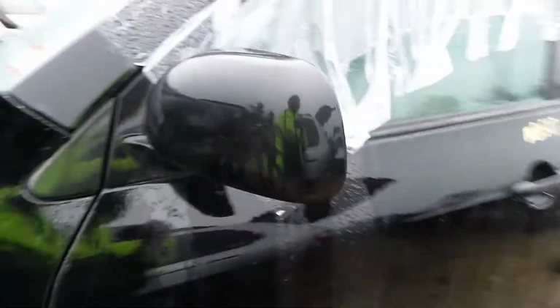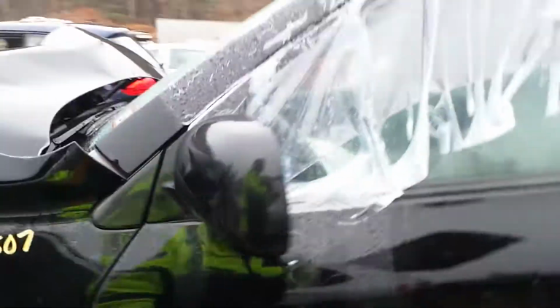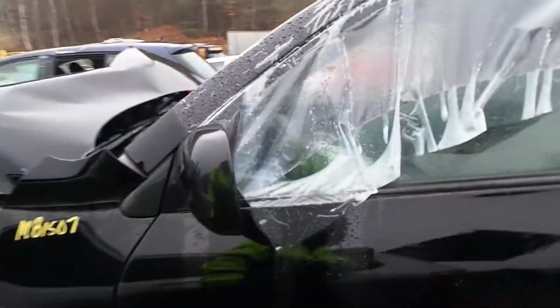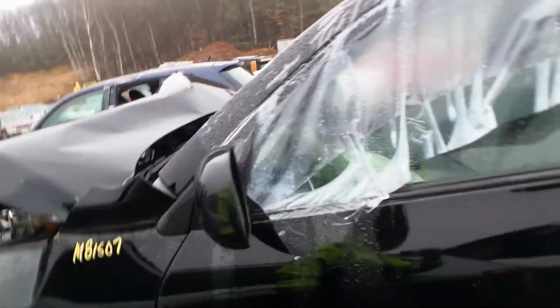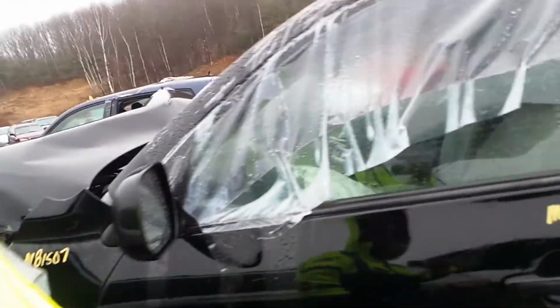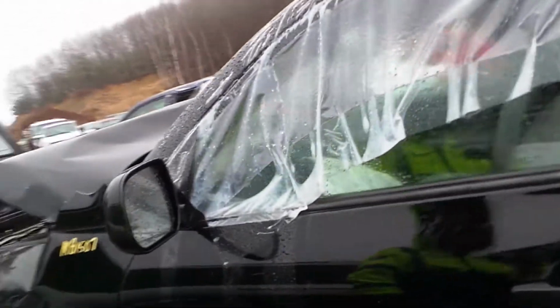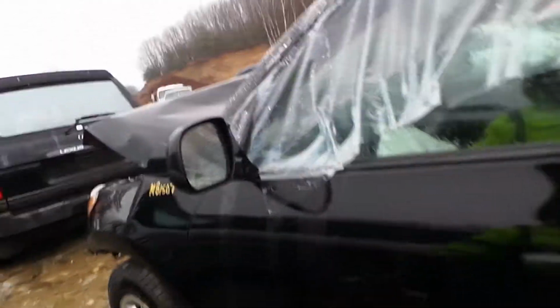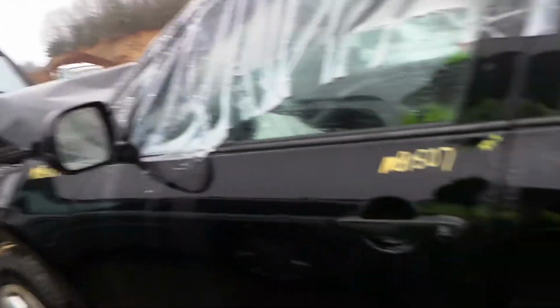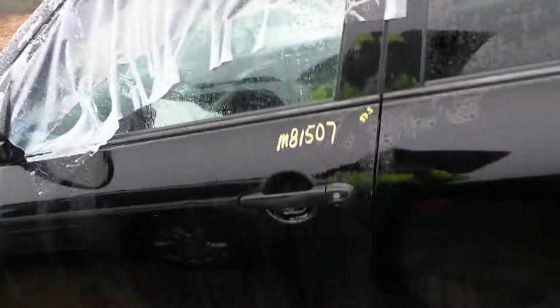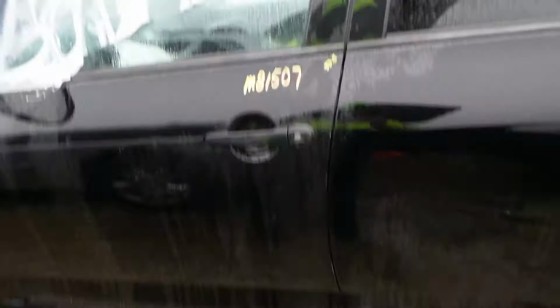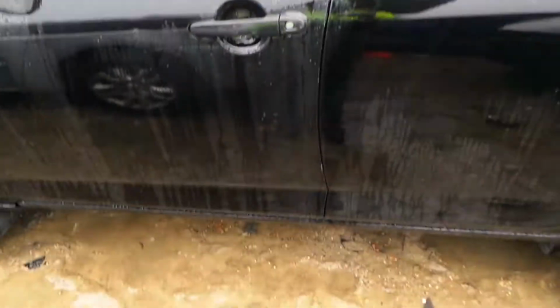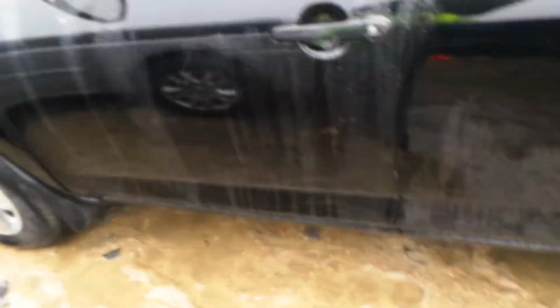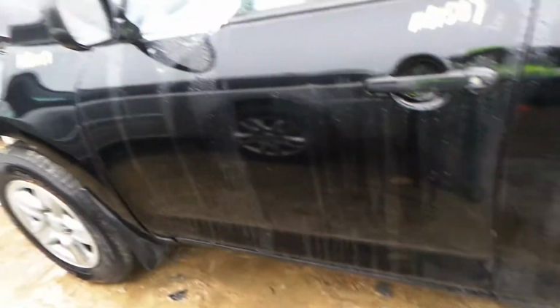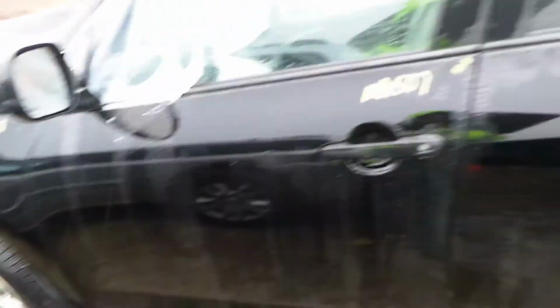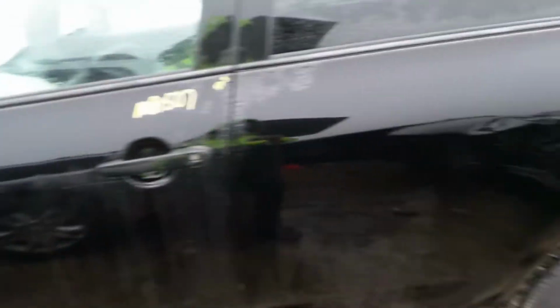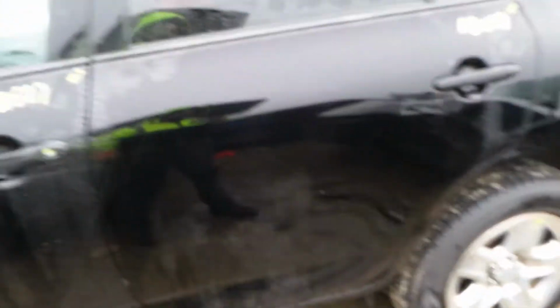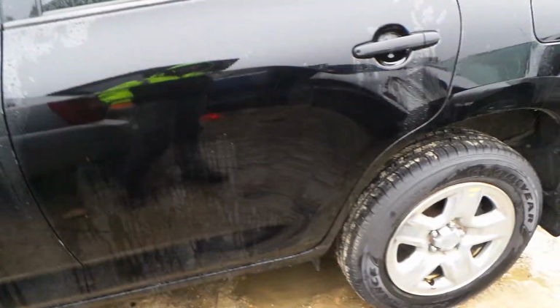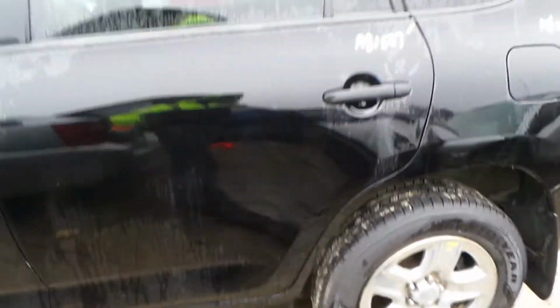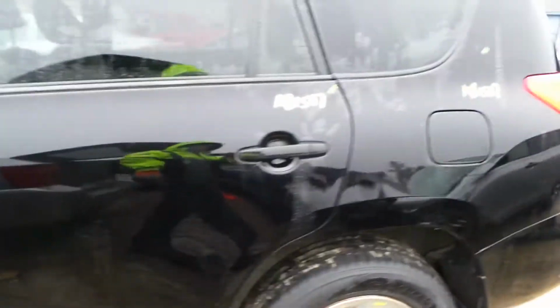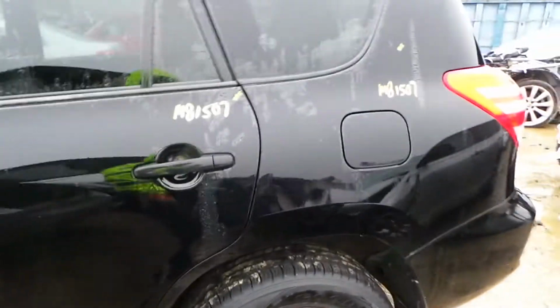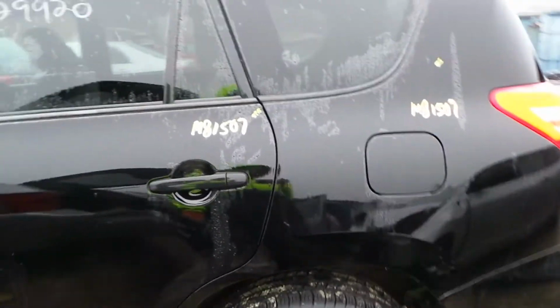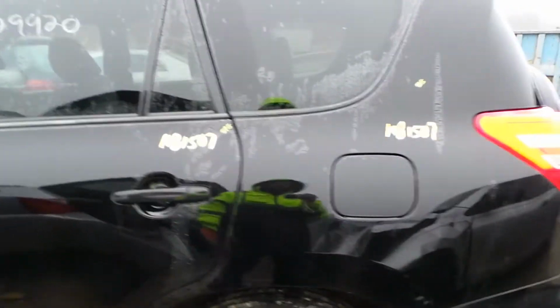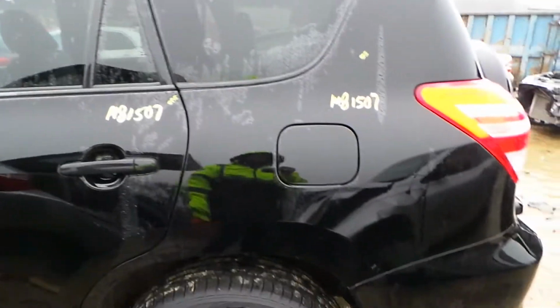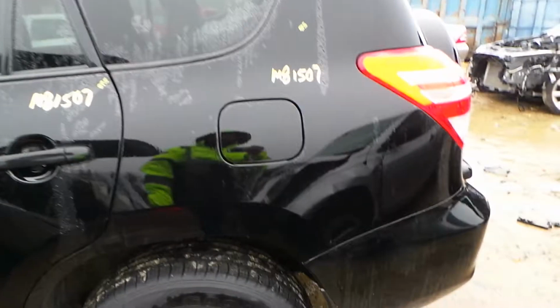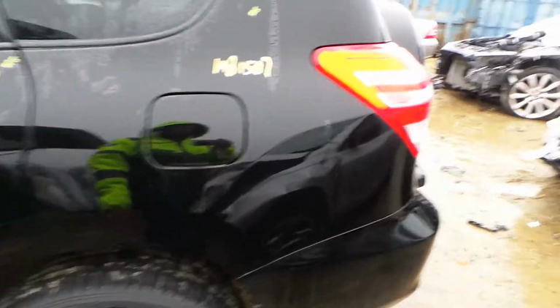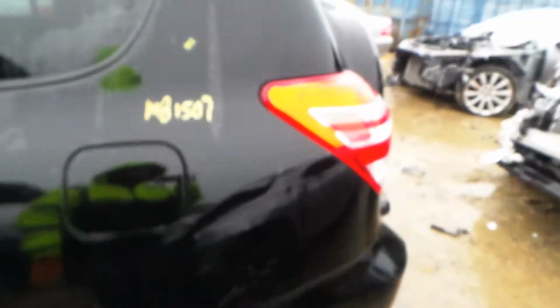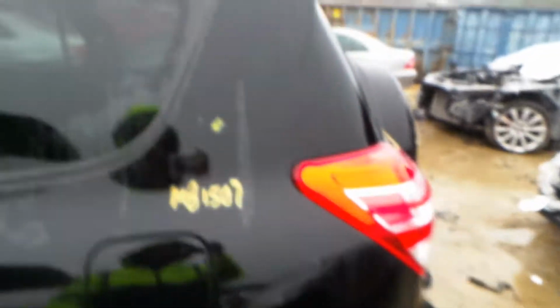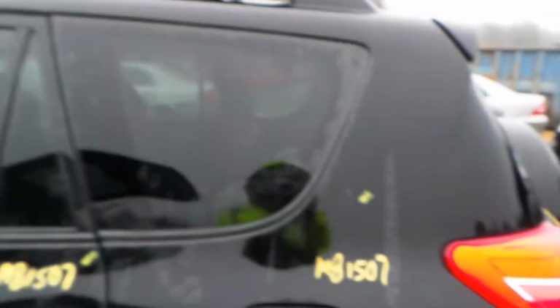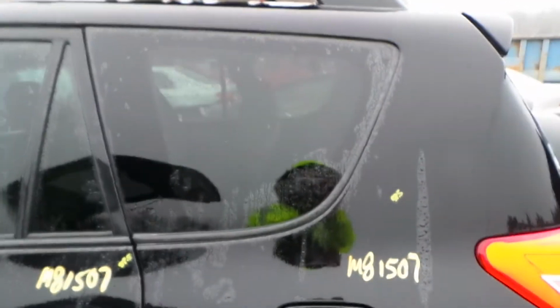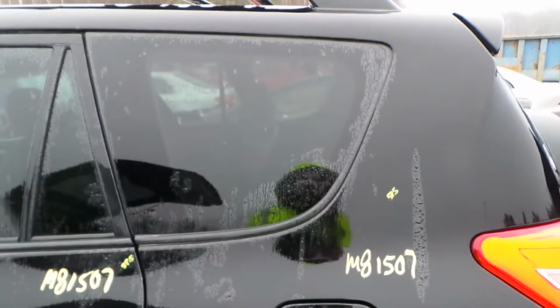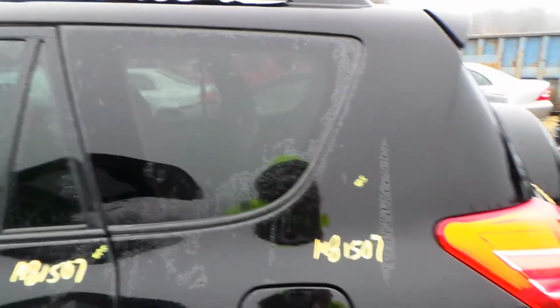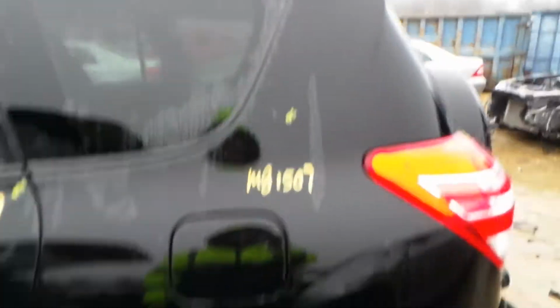We've got a good black molded mirror on the left hand side as well as an insurance quality left front door. We have an insurance quality left rear door as well as an insurance quality quarter panel. We've got a good quarter window glass.